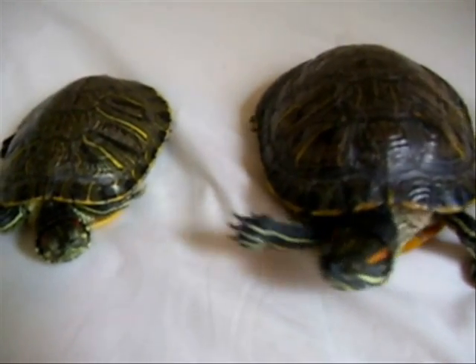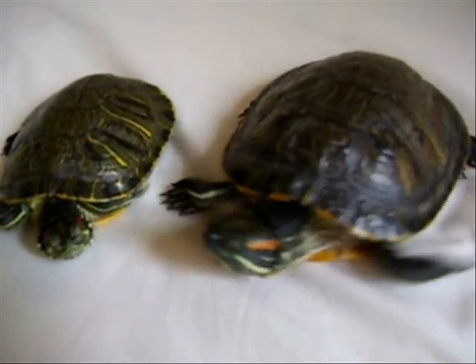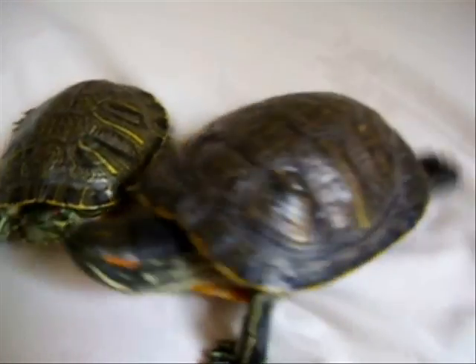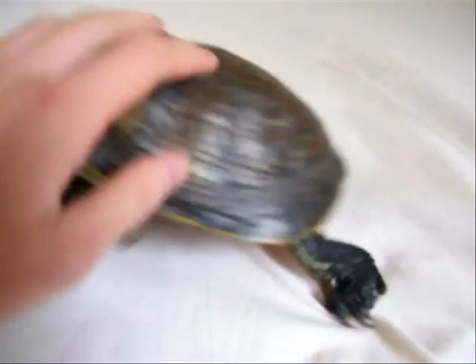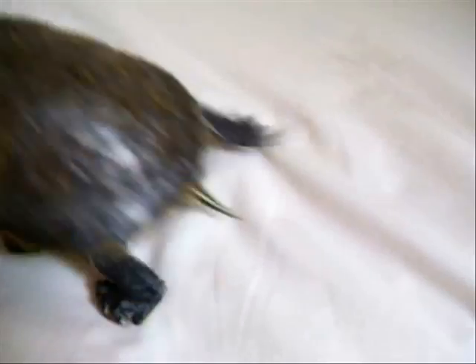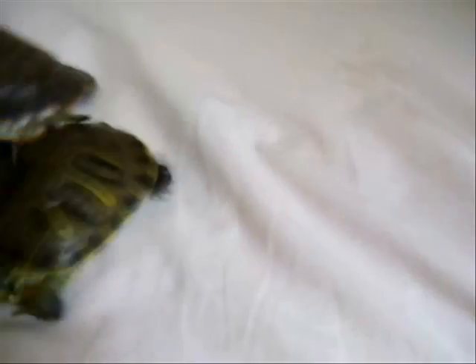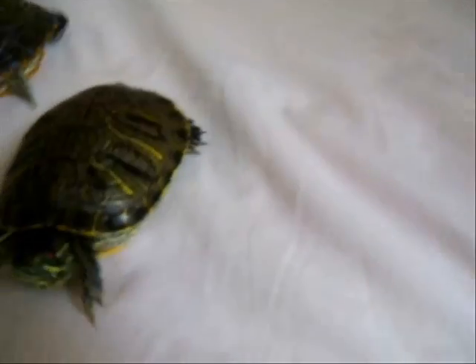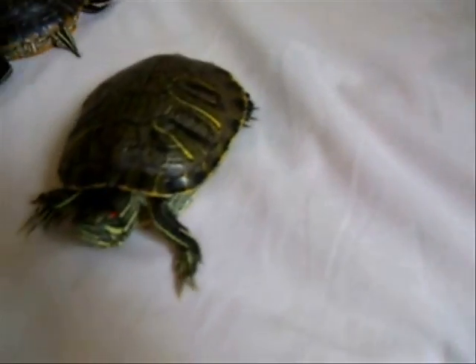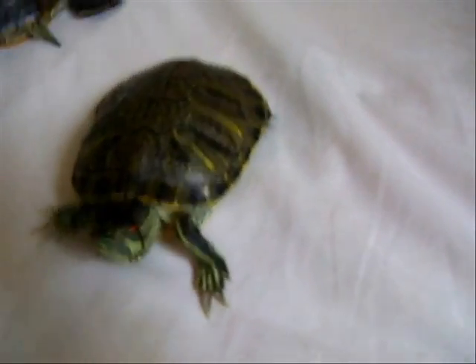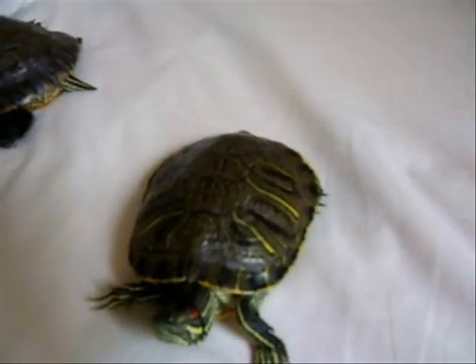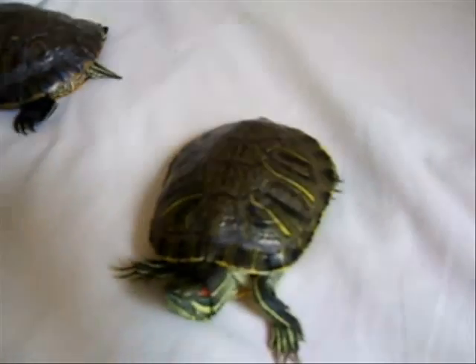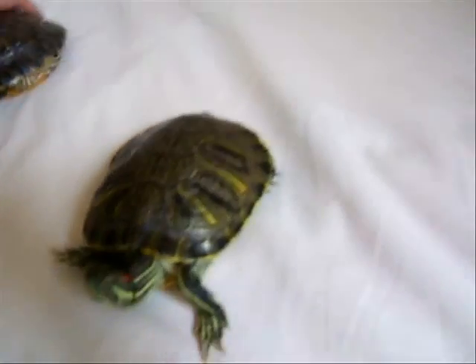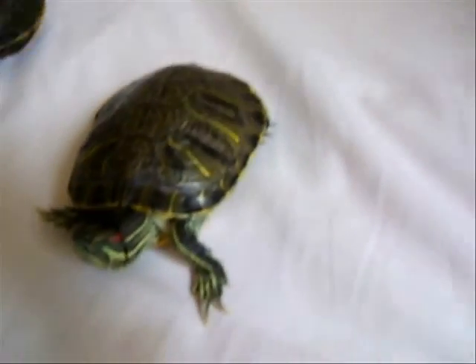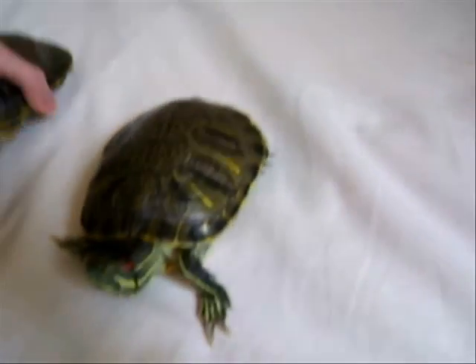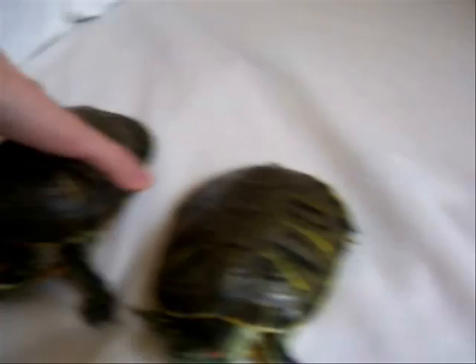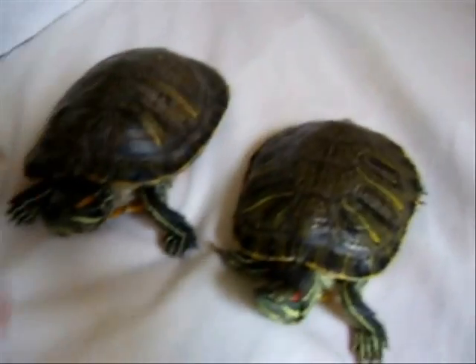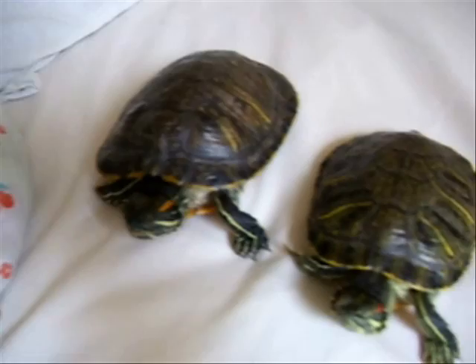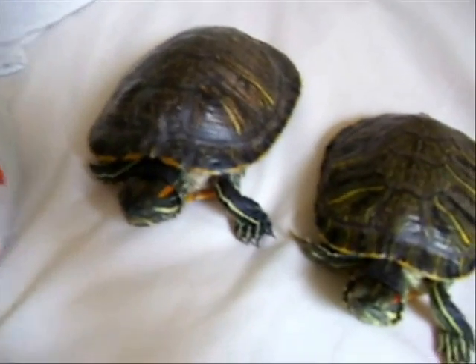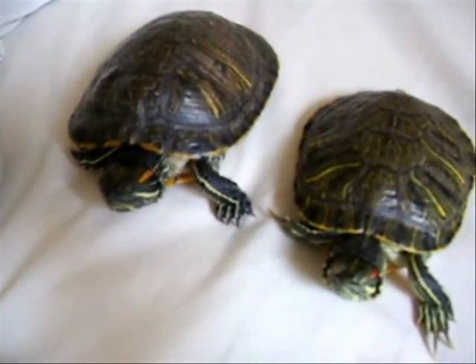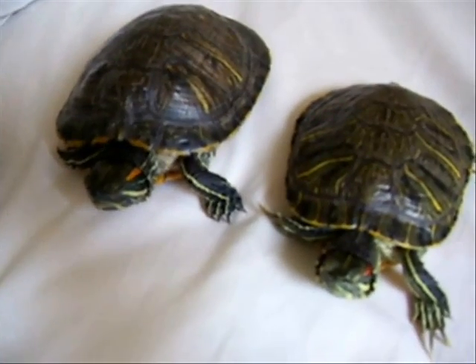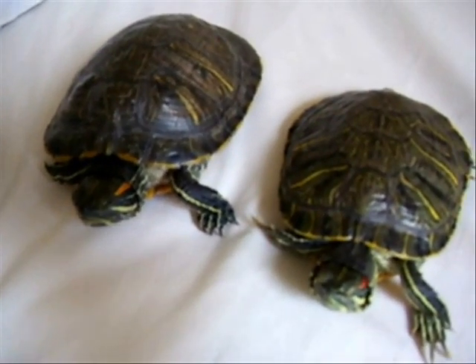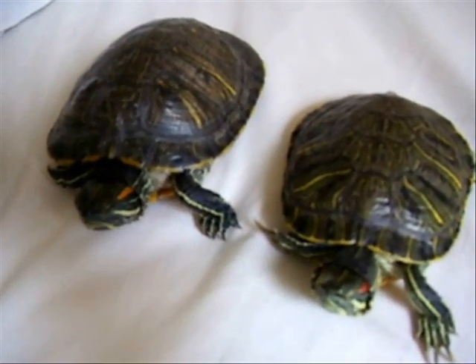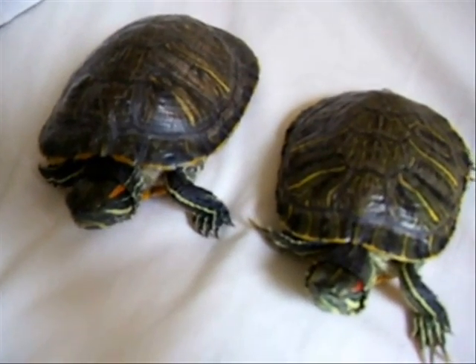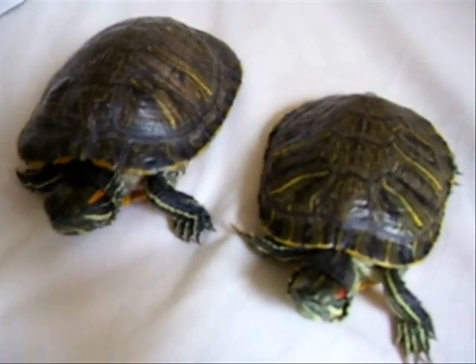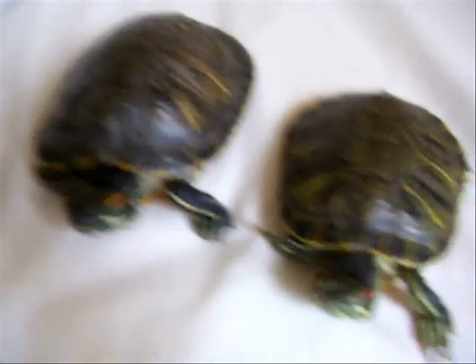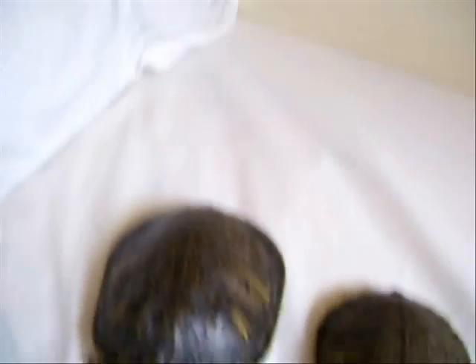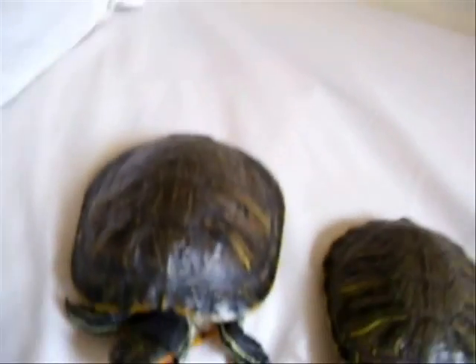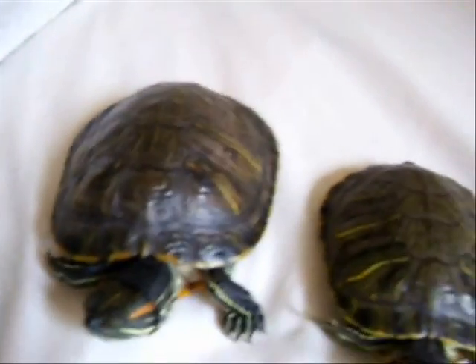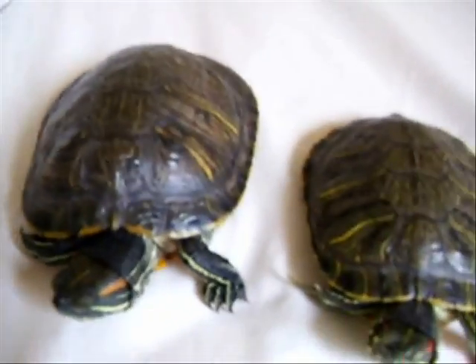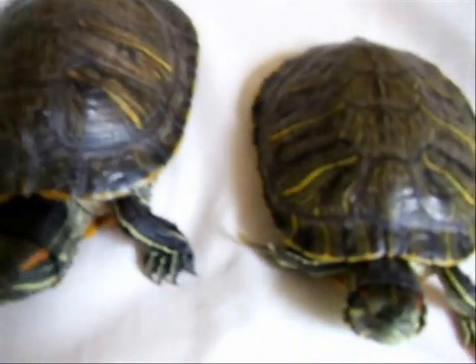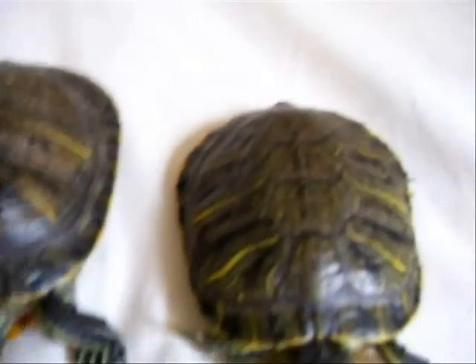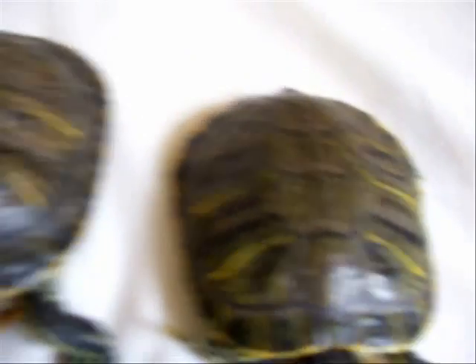Females do get larger than males — by a lot actually. These two are the same age. I got them both when they were hatchlings and they were the same size. Notice how one is way bigger than the other.